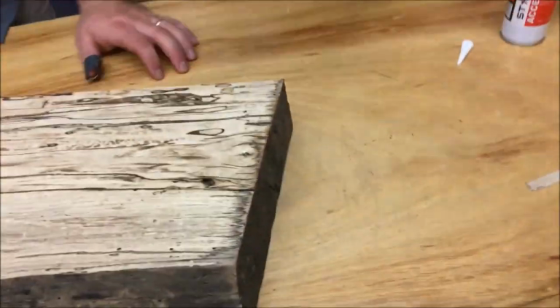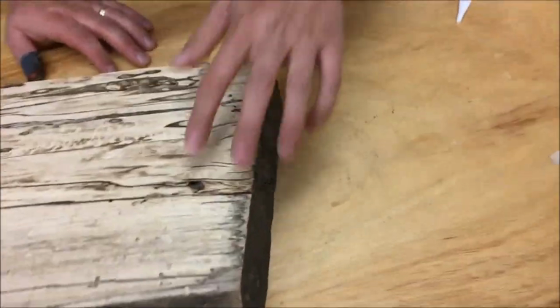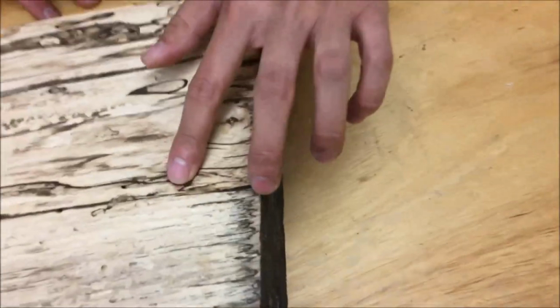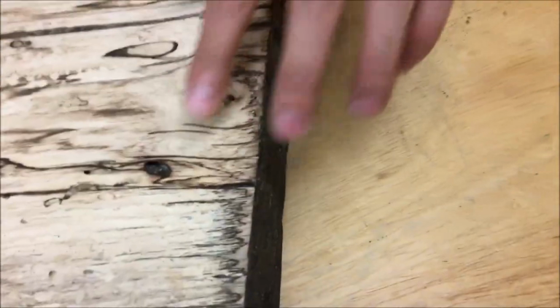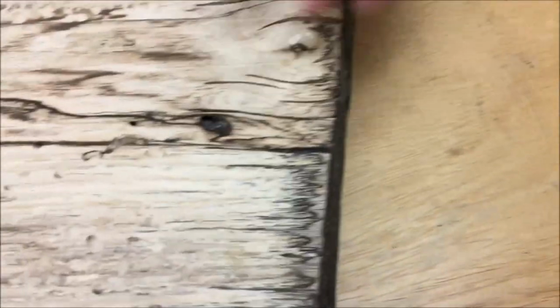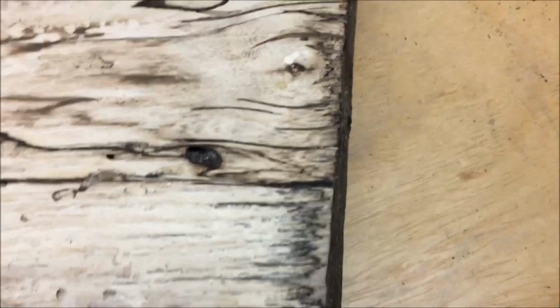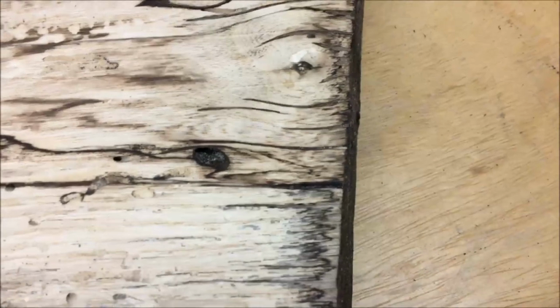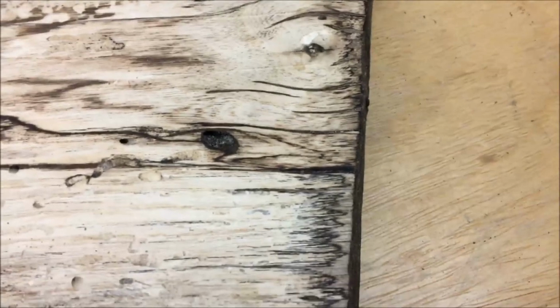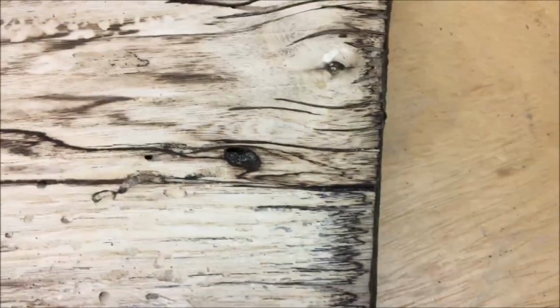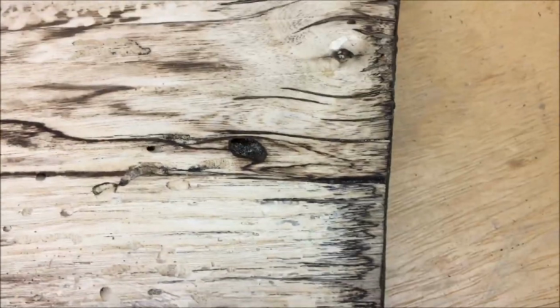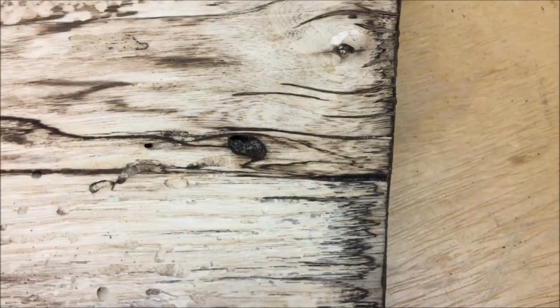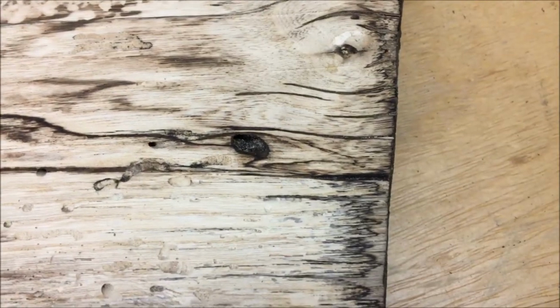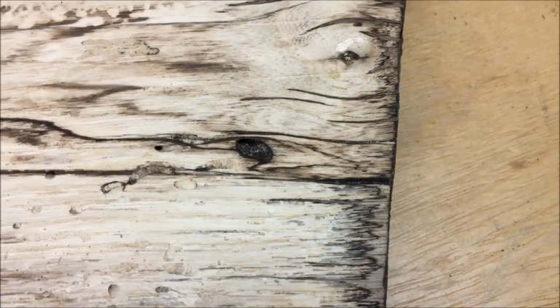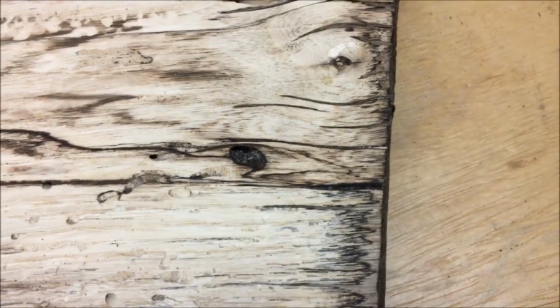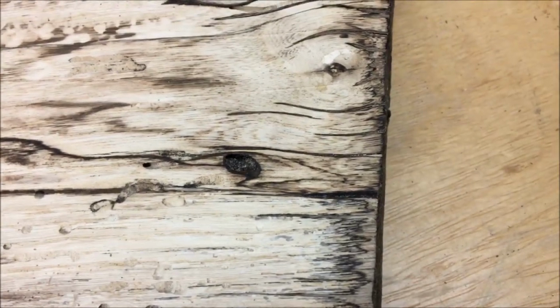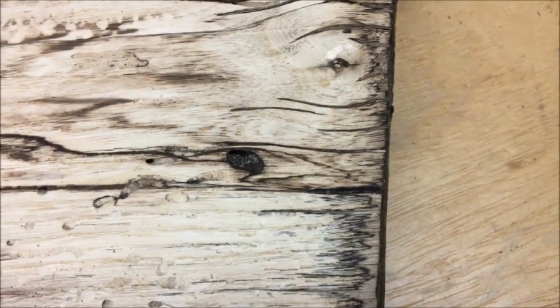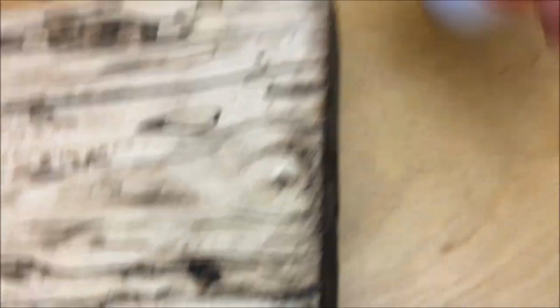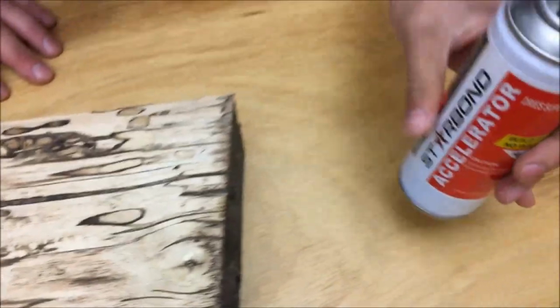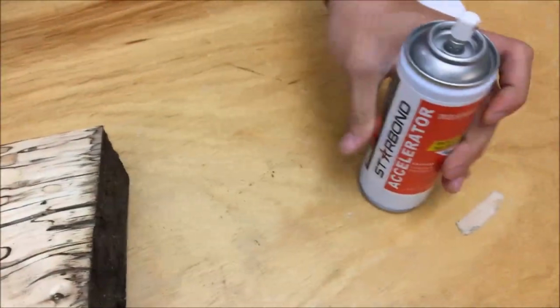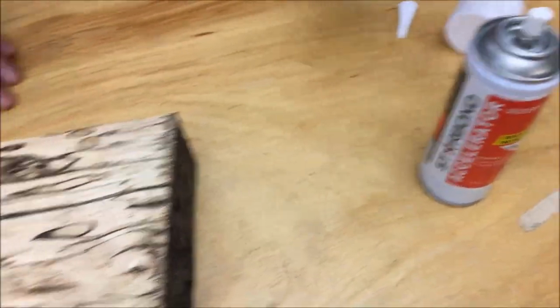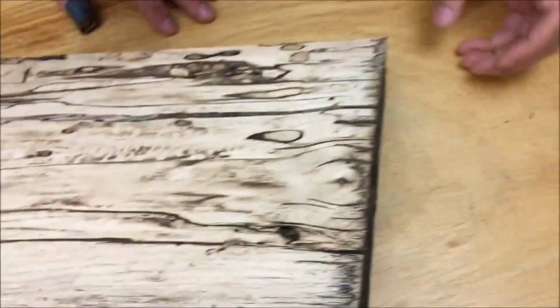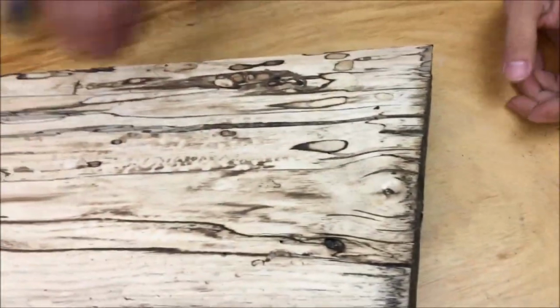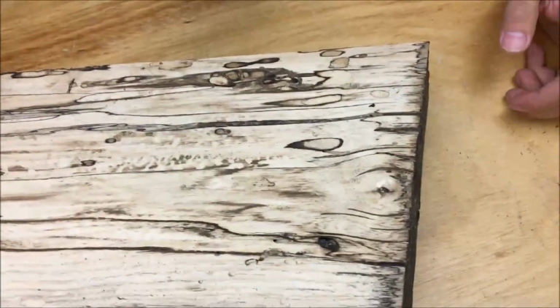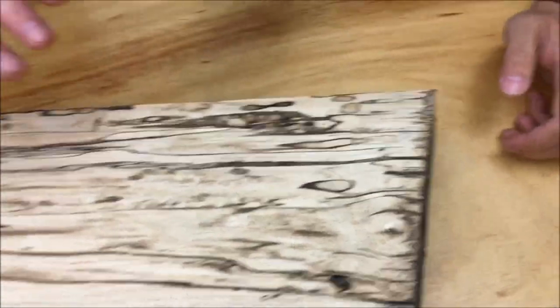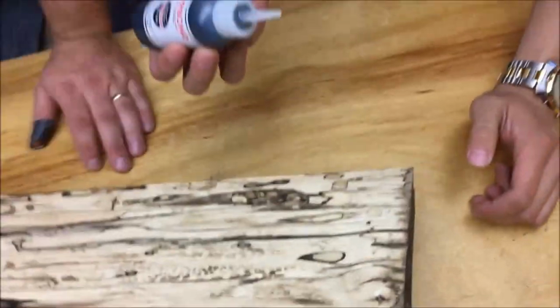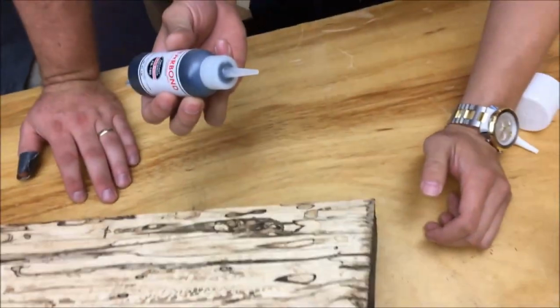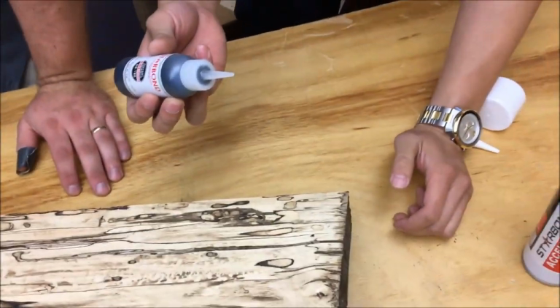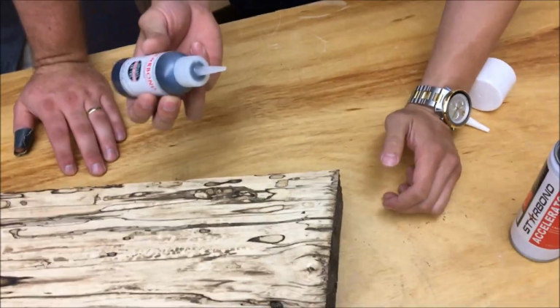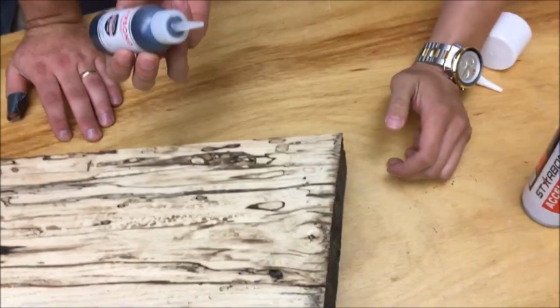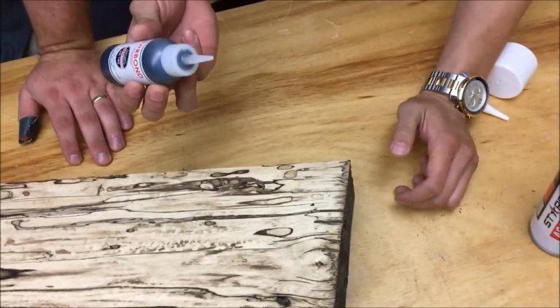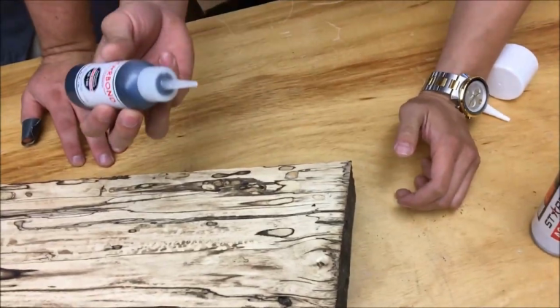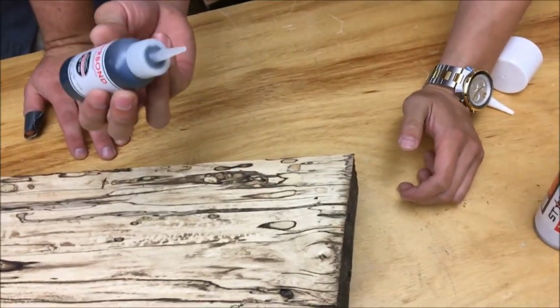So we're going to fill these voids with this black medium CA and then we're going to spray it with this accelerator over here. This is something that people would have done in the past with epoxy, but this is a lot faster — much faster.